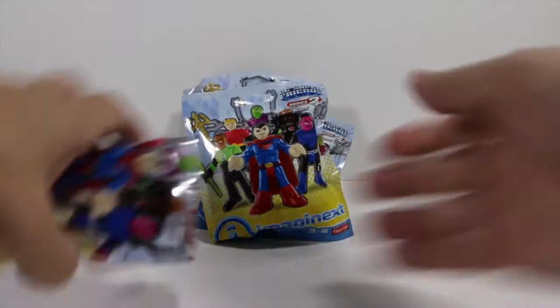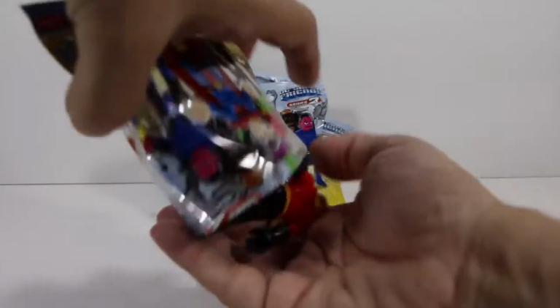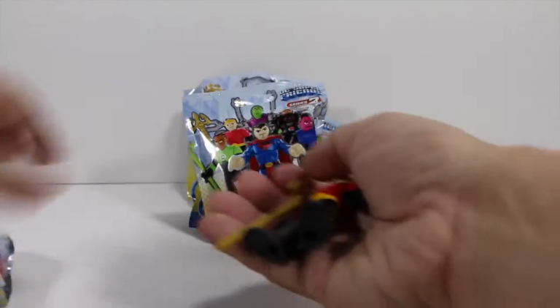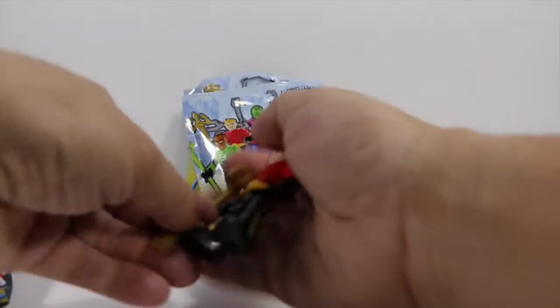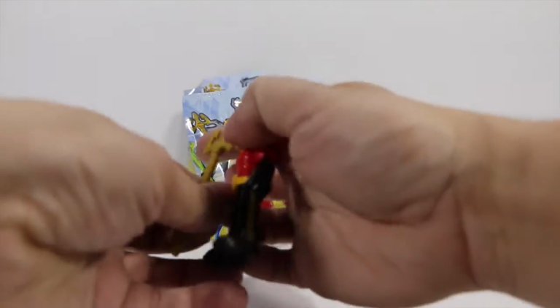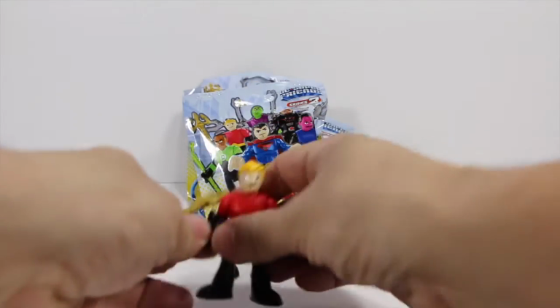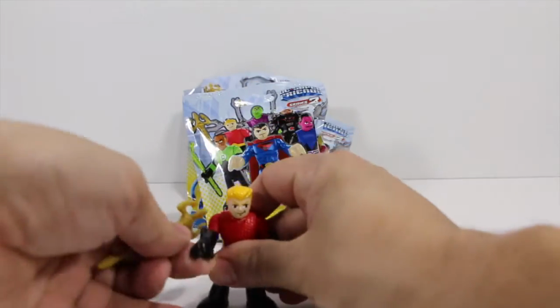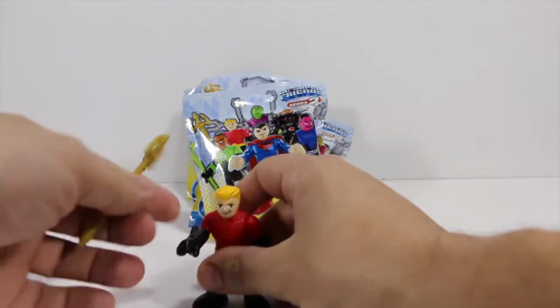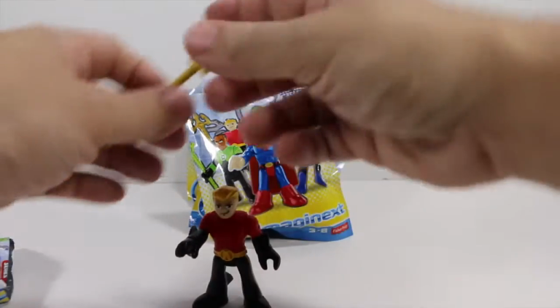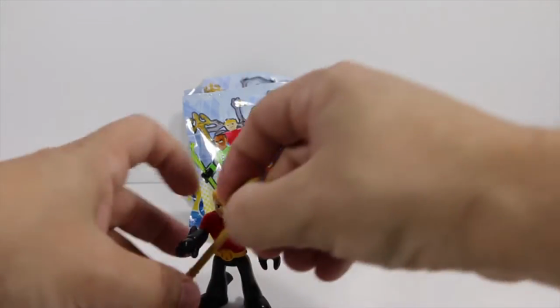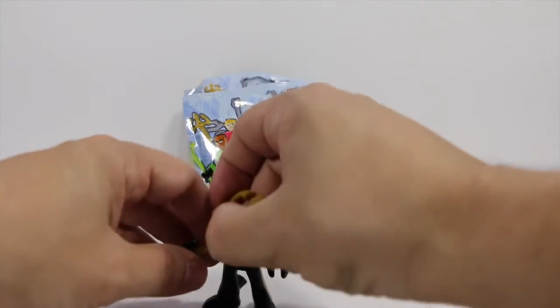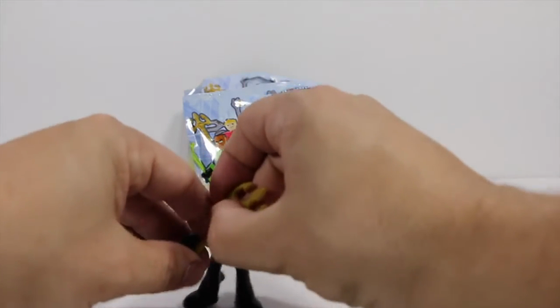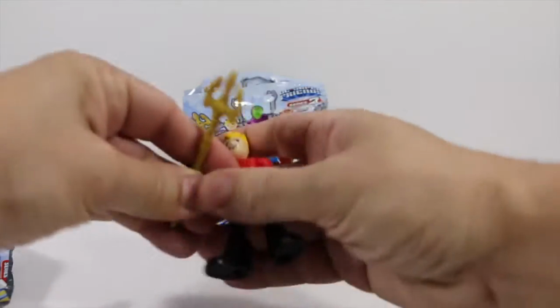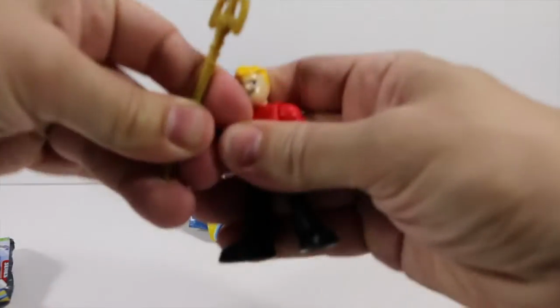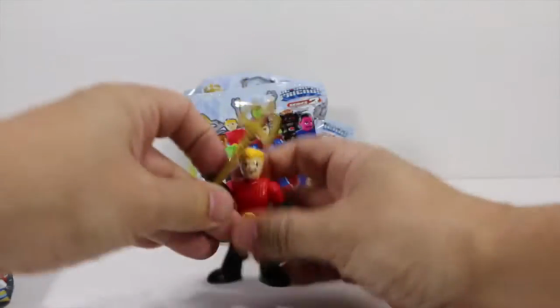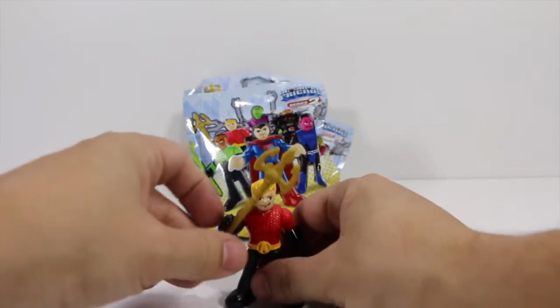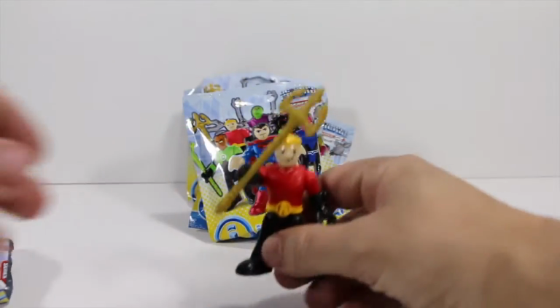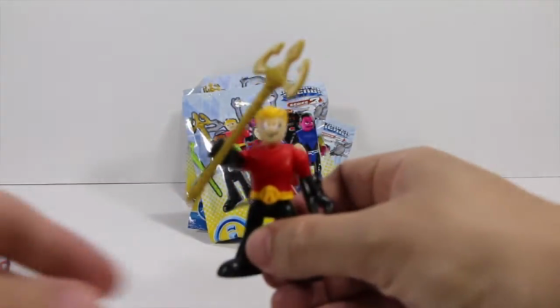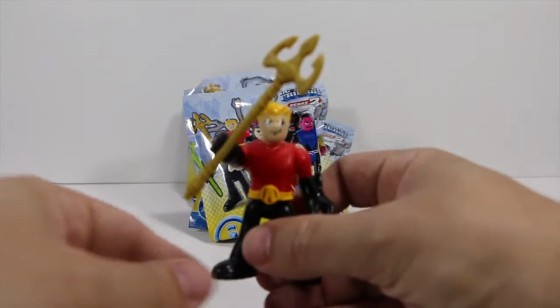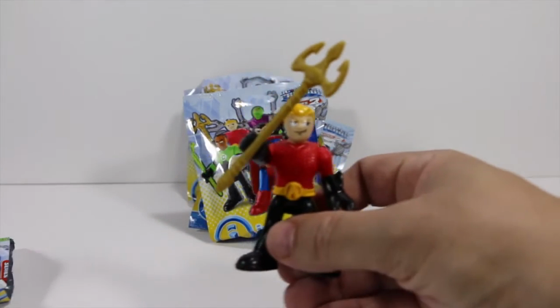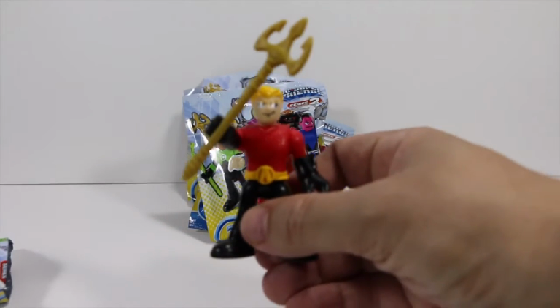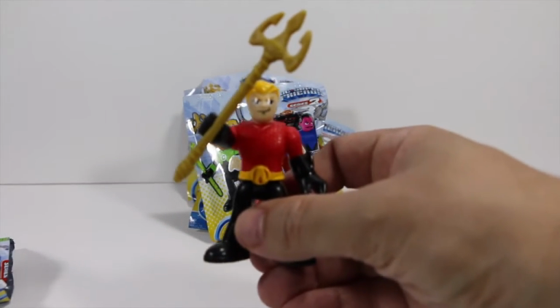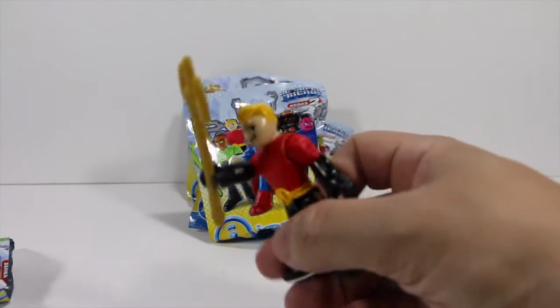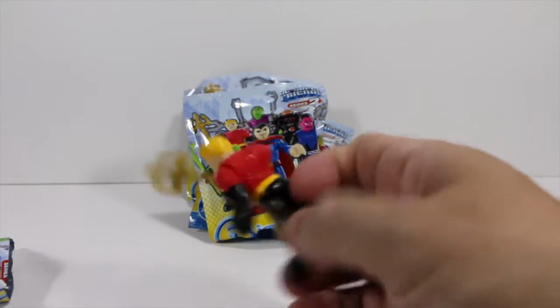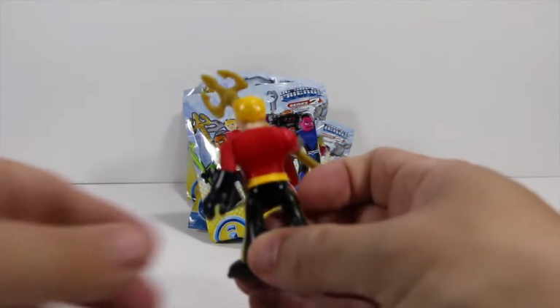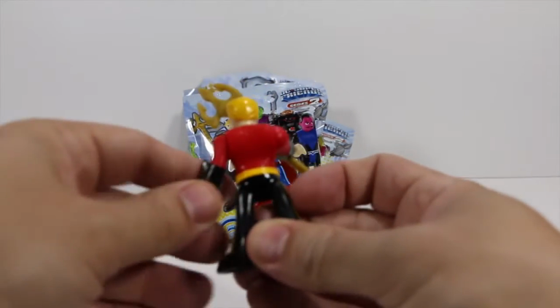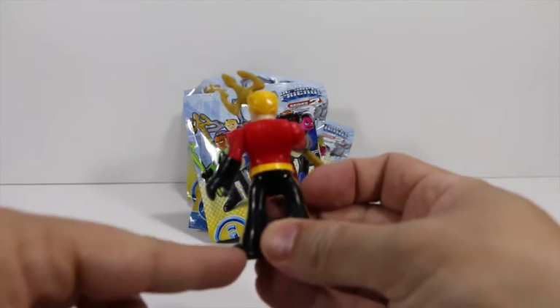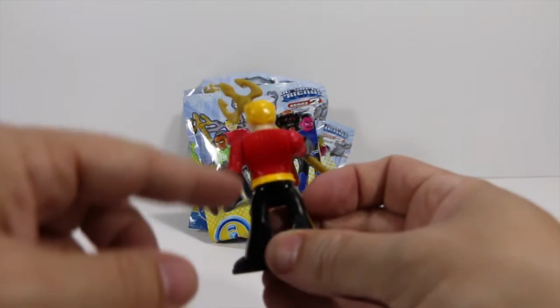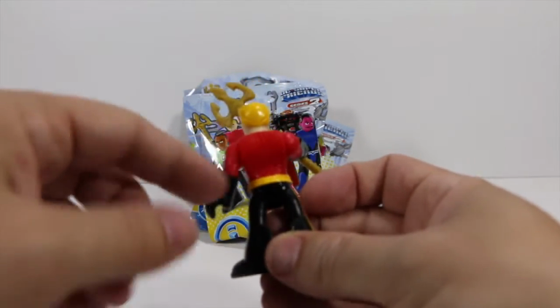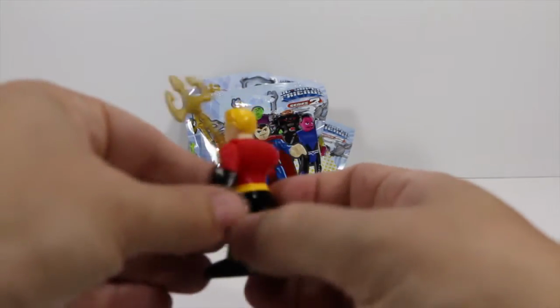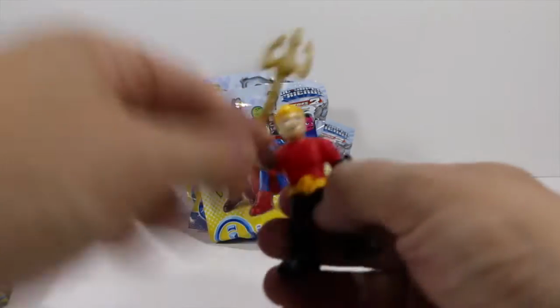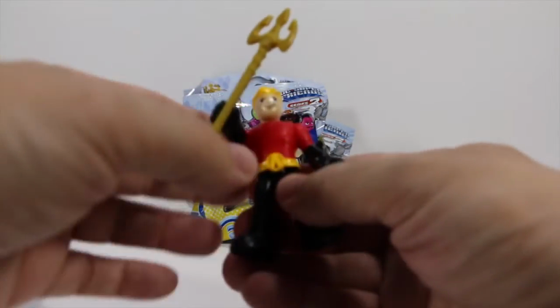Alright who do we have in the first pack? It's Emperor Aquaman! Look at this! This is a cool version of Aquaman. He has different colors than the normal Aquaman. Aquaman's green and yellow with some orange, and this one is orange, black, and yellow — so very cool indeed.